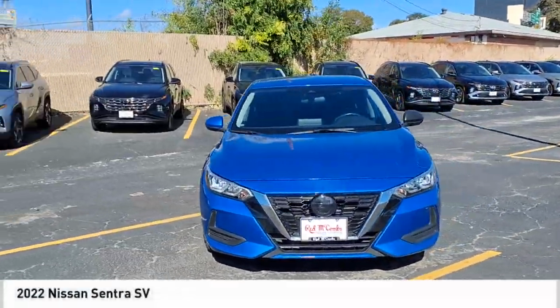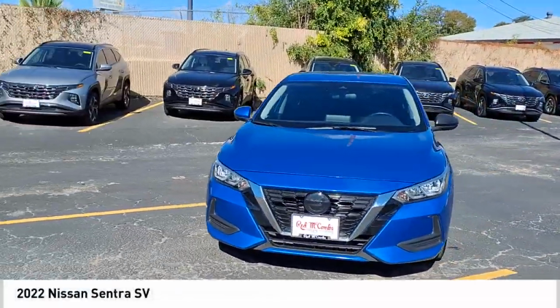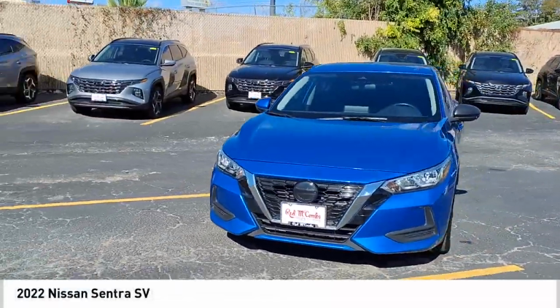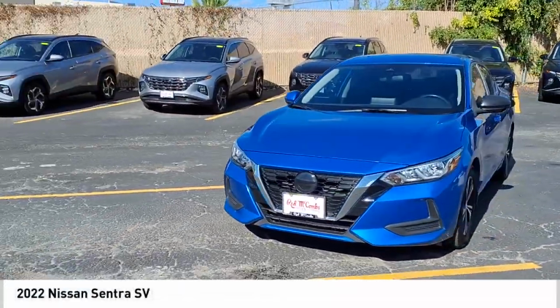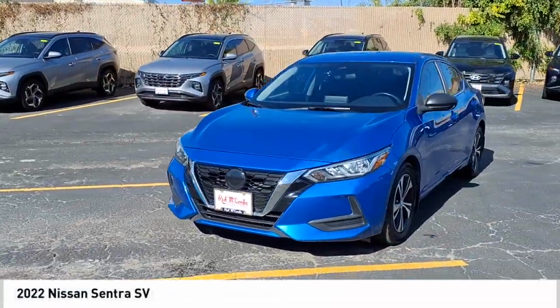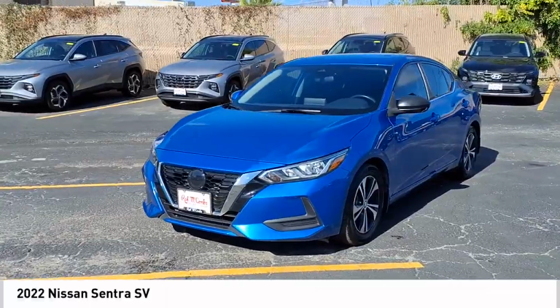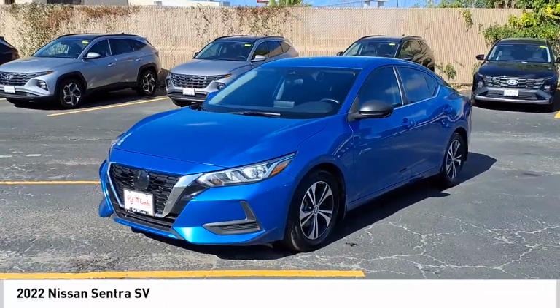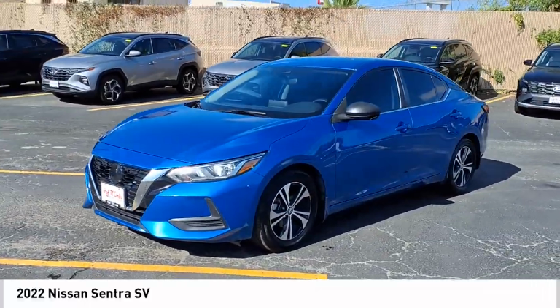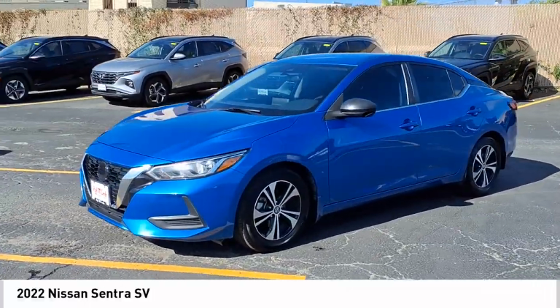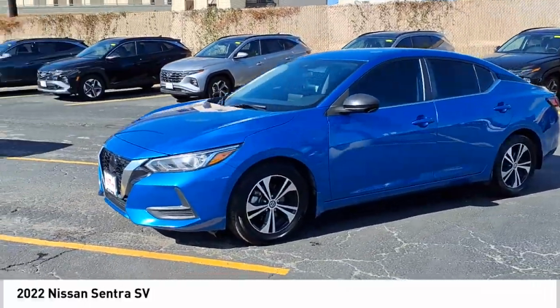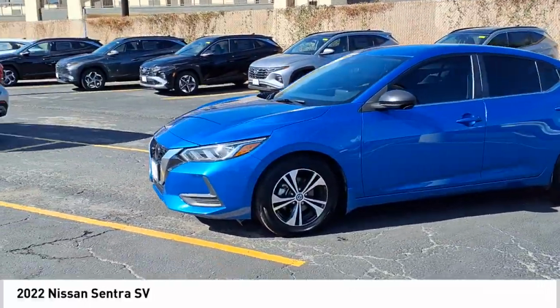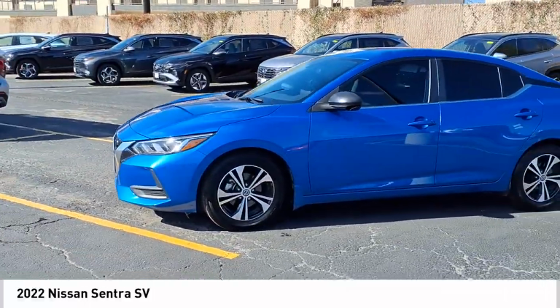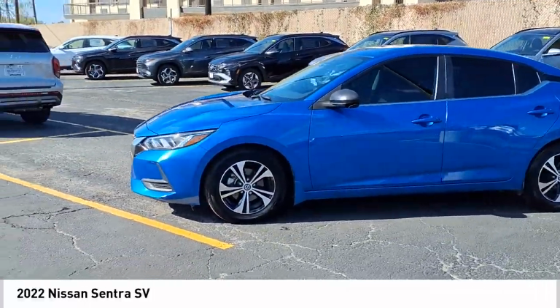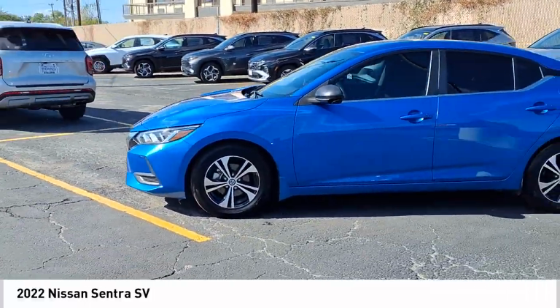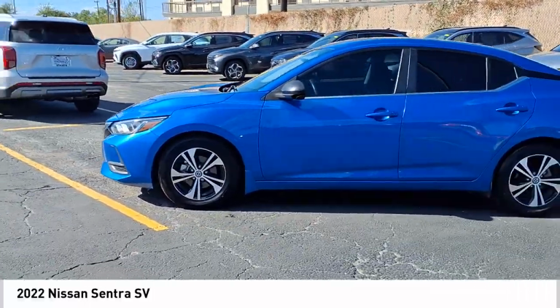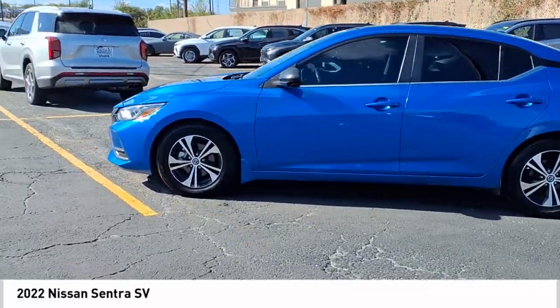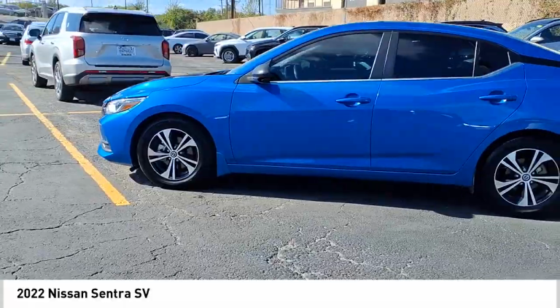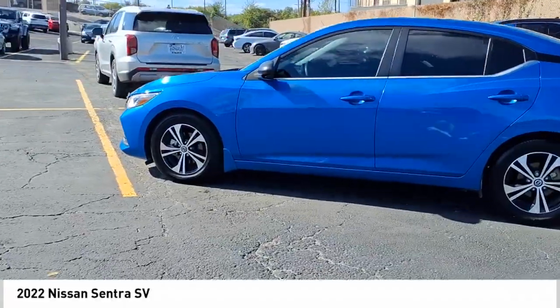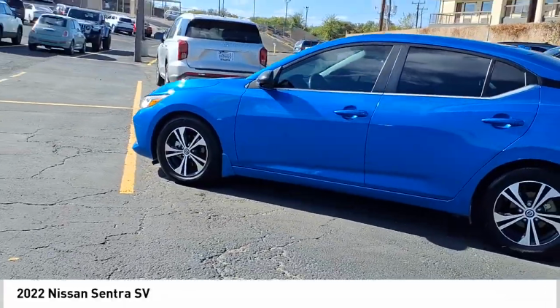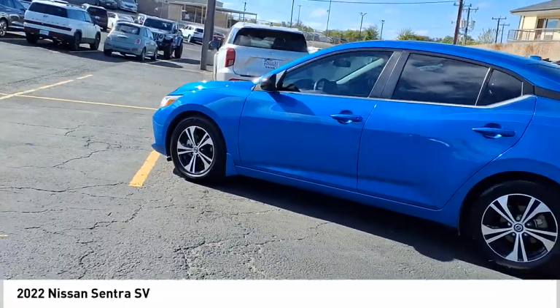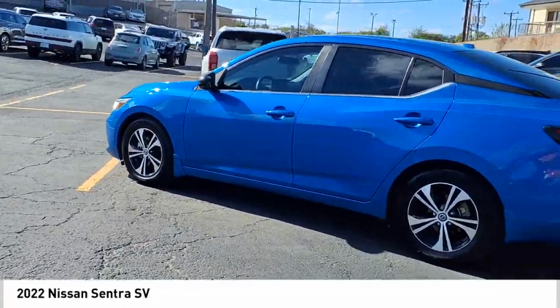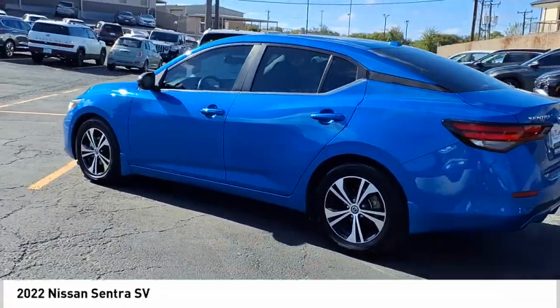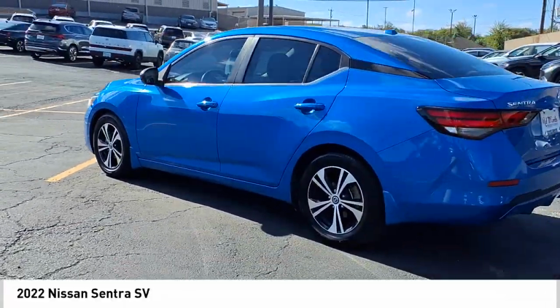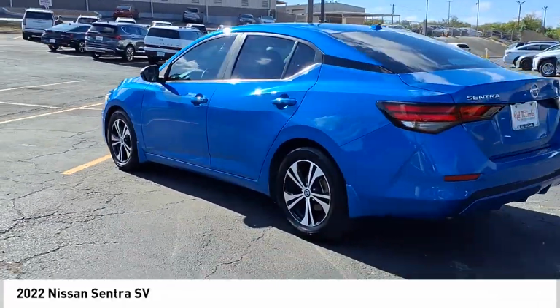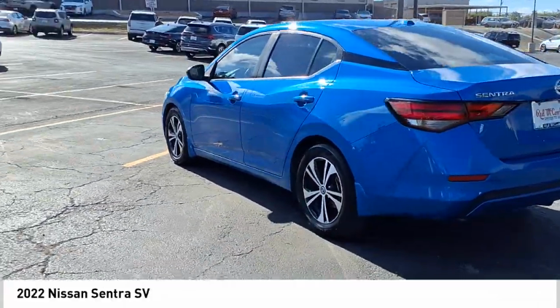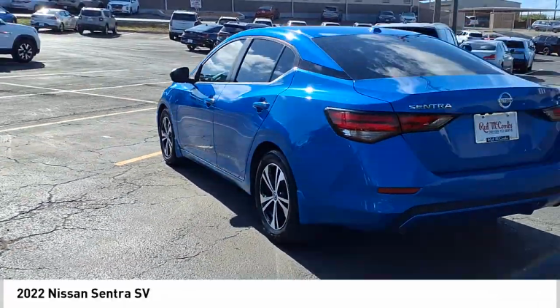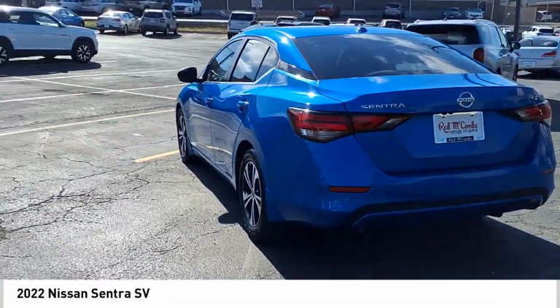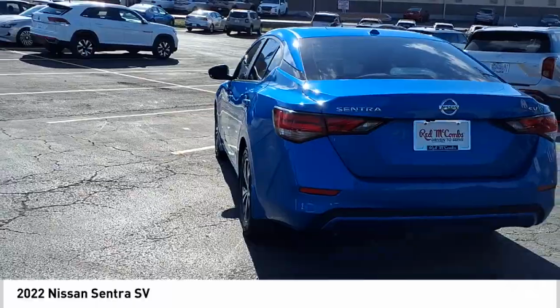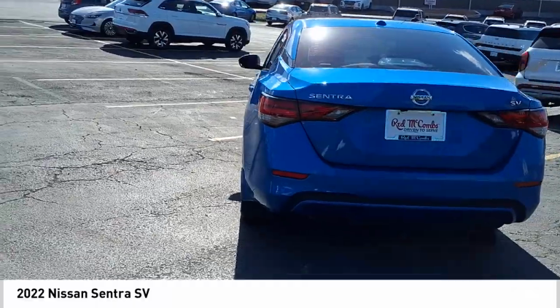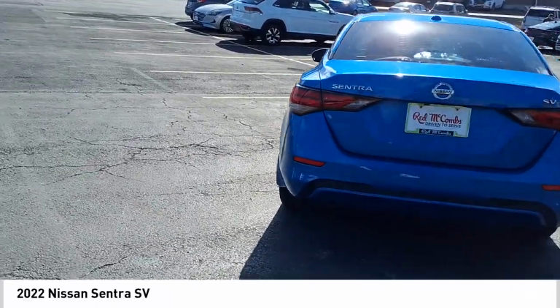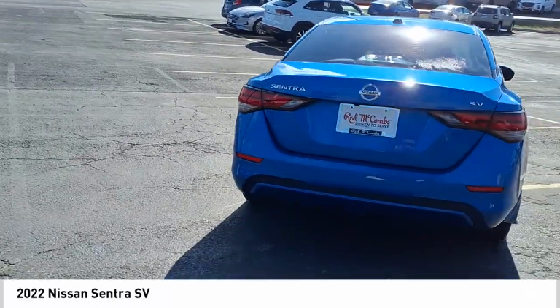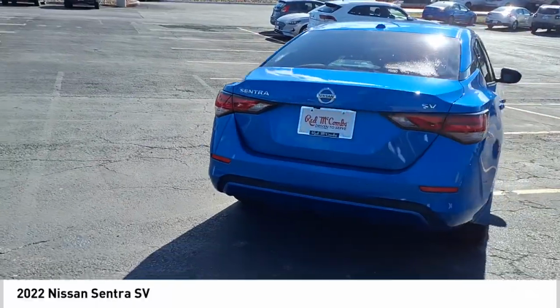Looking for the right vehicle? Check out the 2022 Sentra. With its spacious and versatile interior and stellar fuel efficiency, the Nissan Sentra is the obvious choice for anyone who wants to enjoy a stylish and comfortable ride.